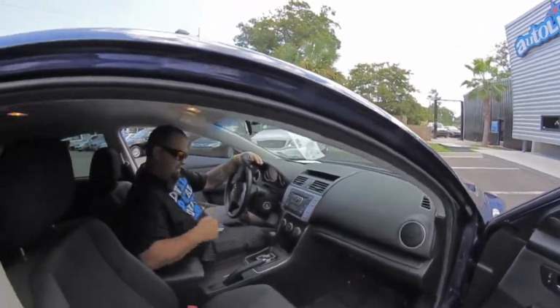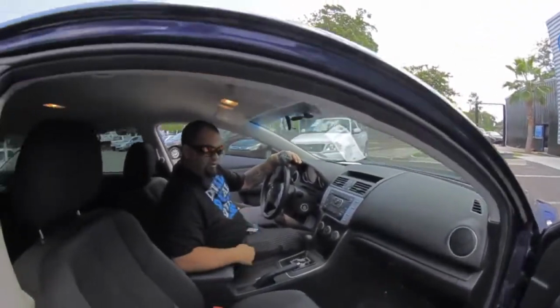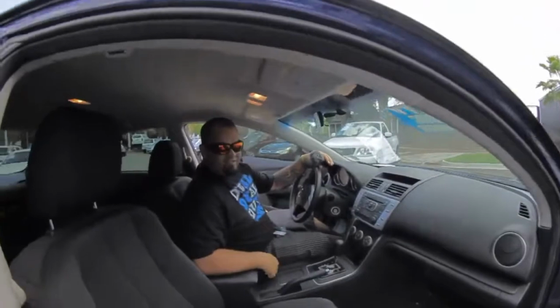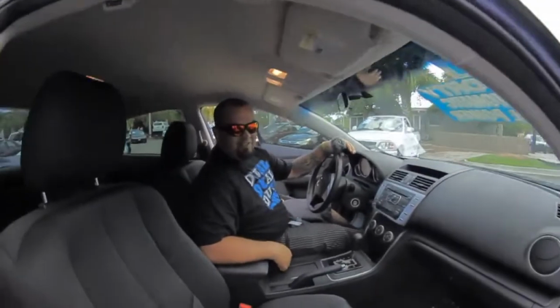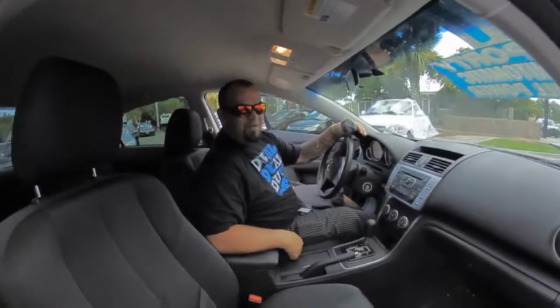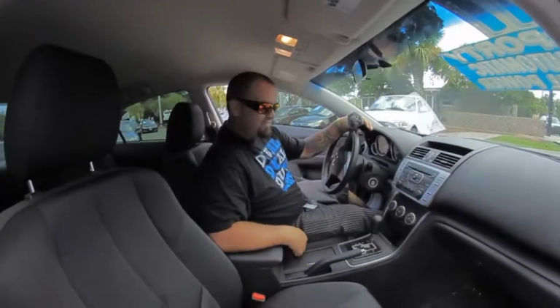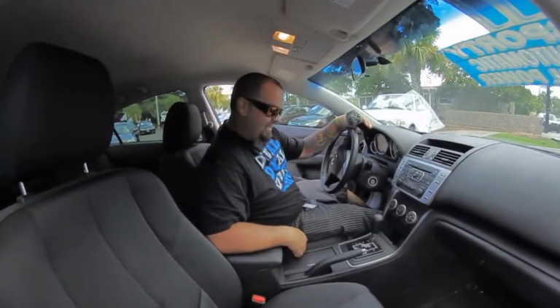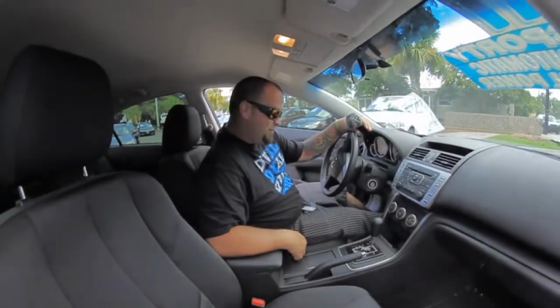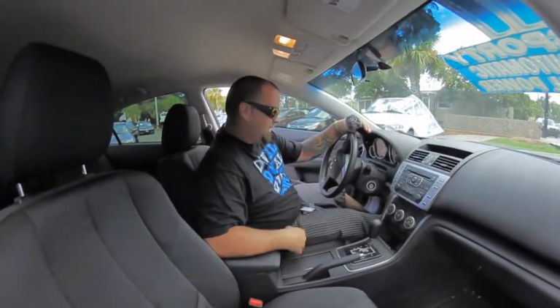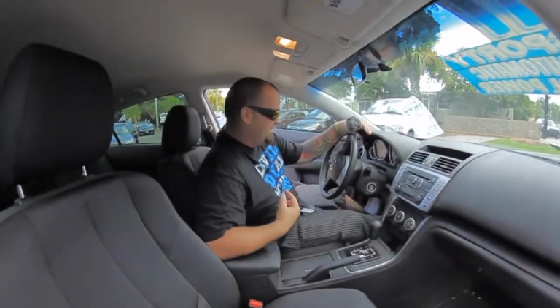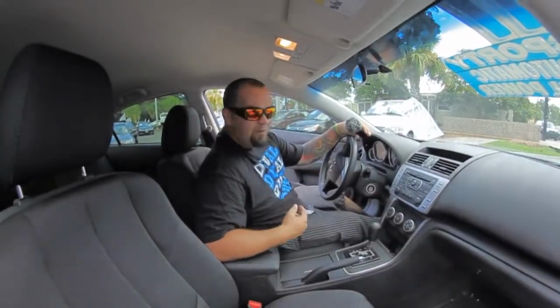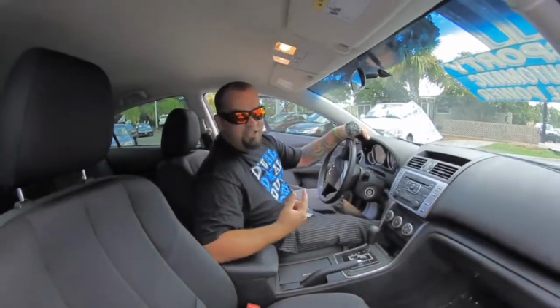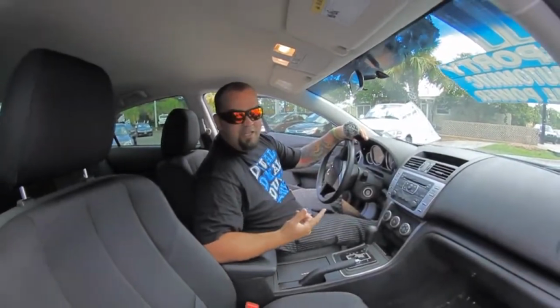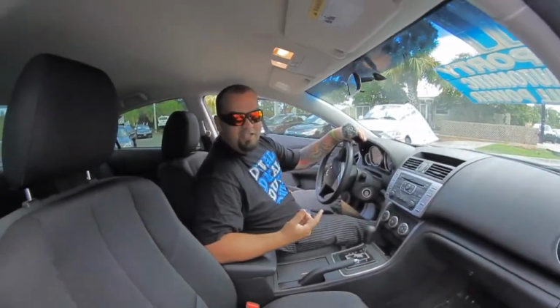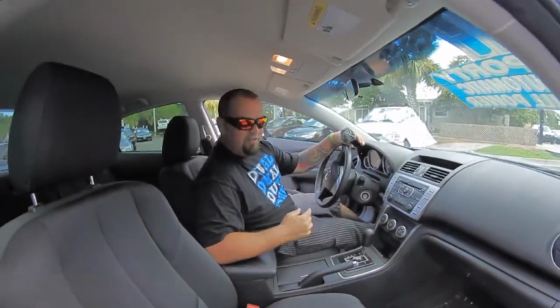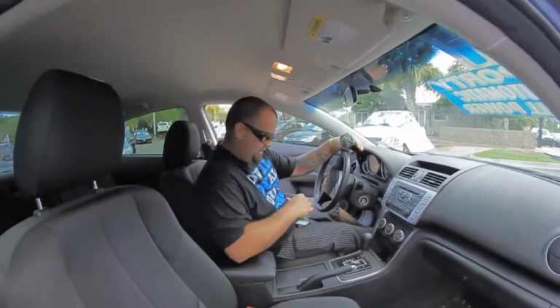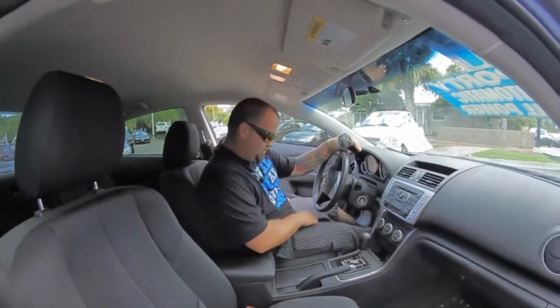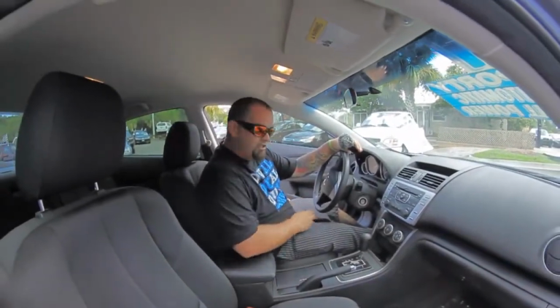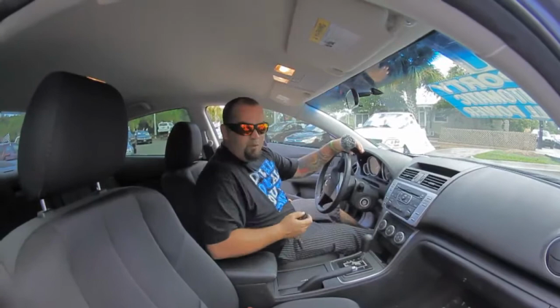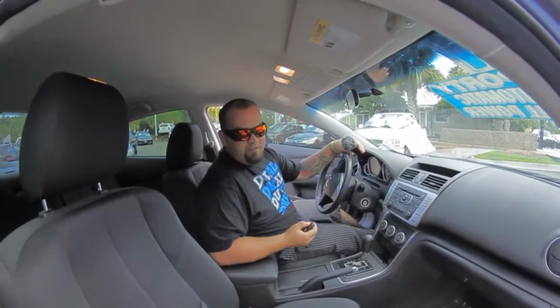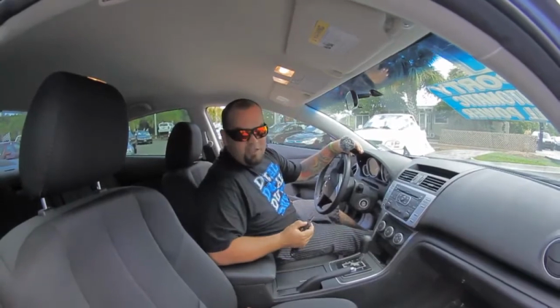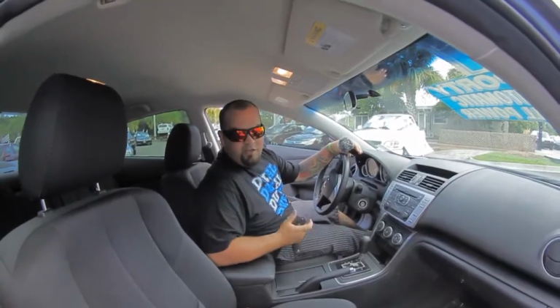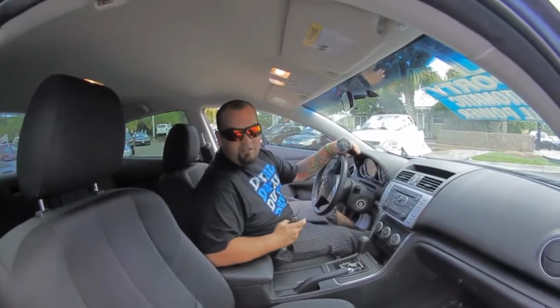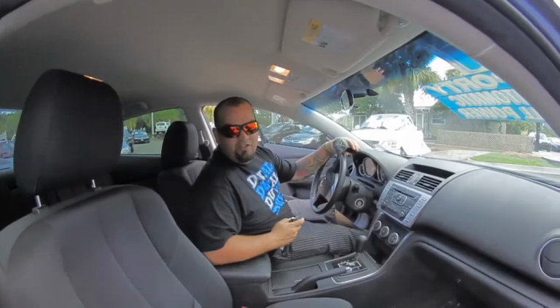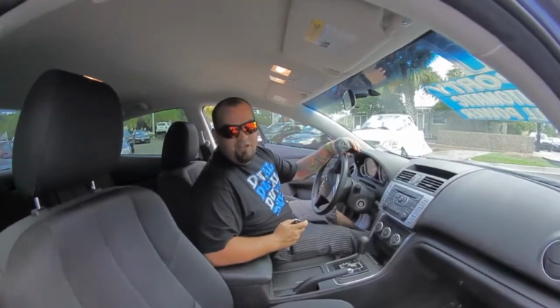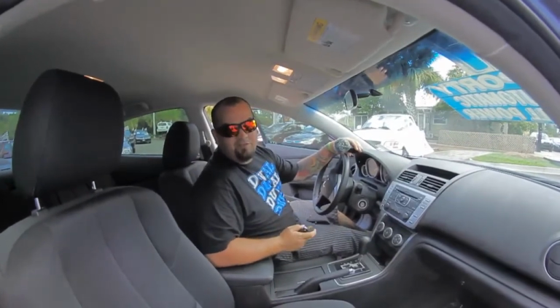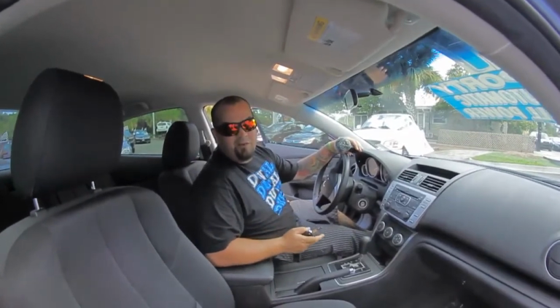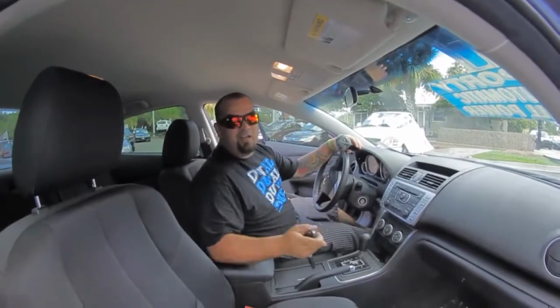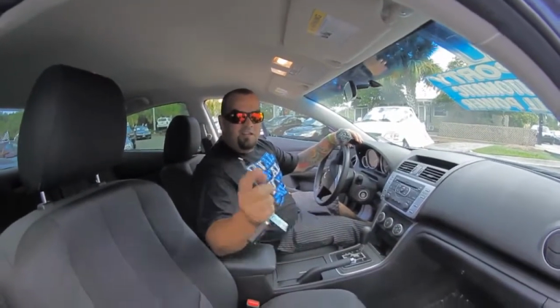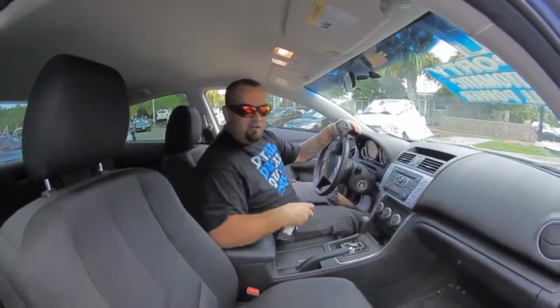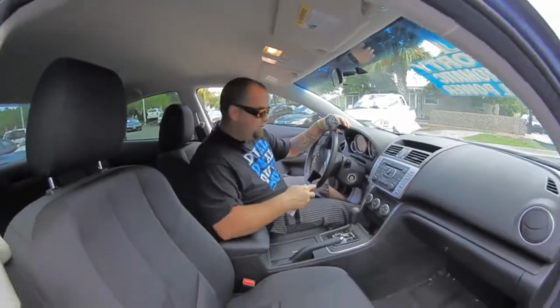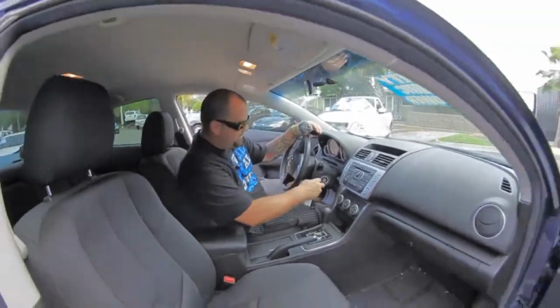The 2011 Mazda 6i Sport — Autoline's got one. You should come down here and test drive this. Schedule an appointment to let us show you an alternative concept in car buying. Autoline Pre-Owned.